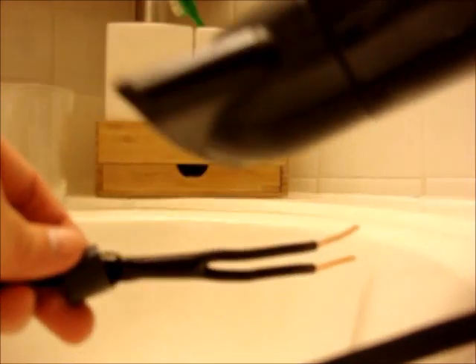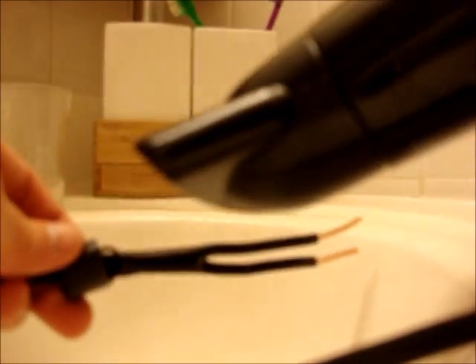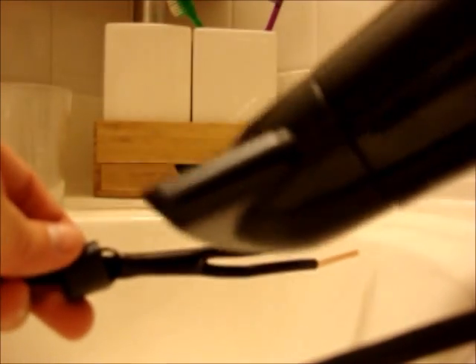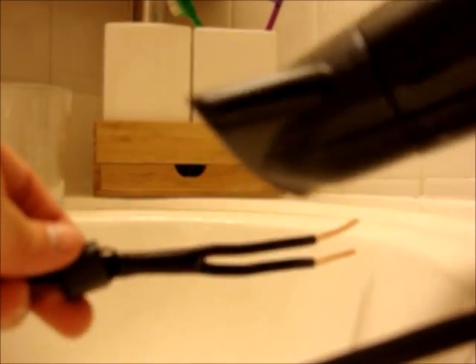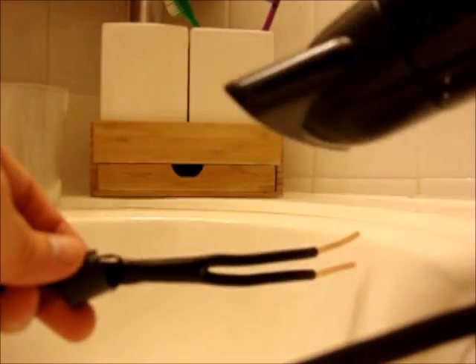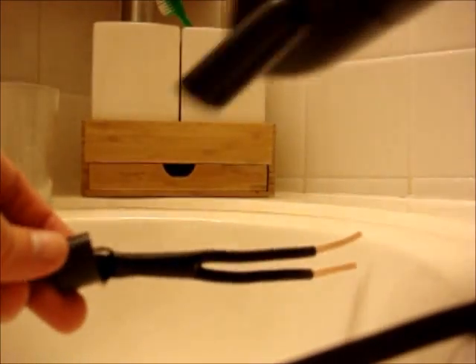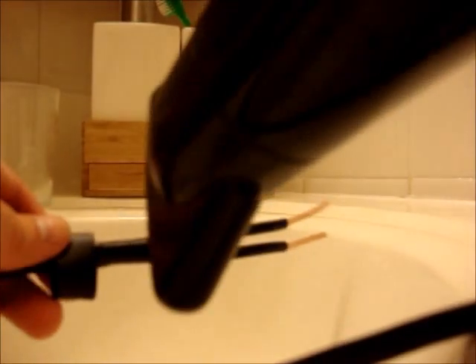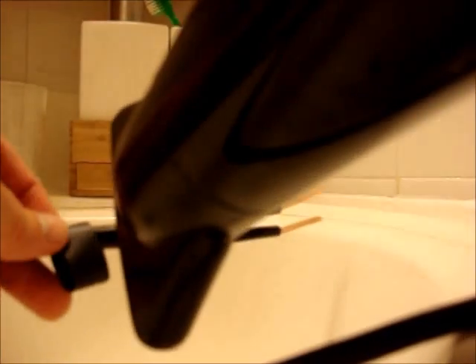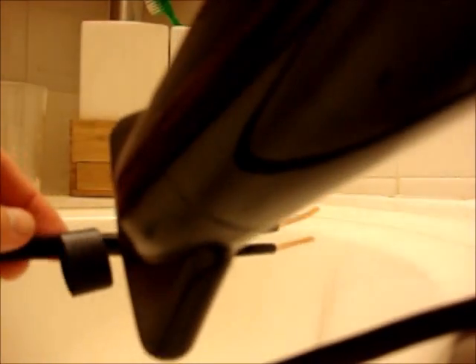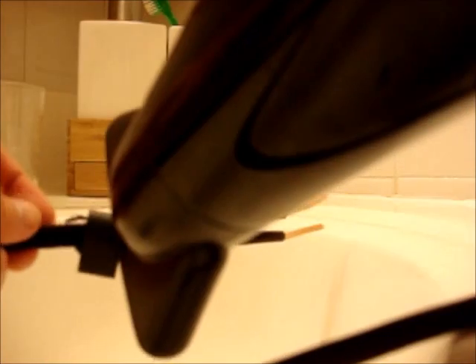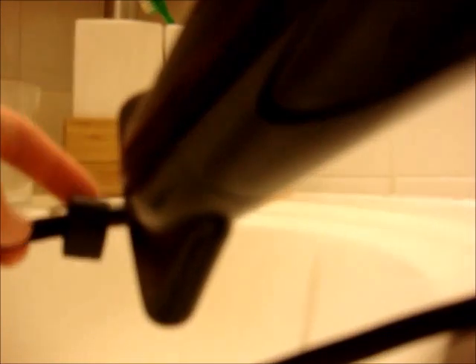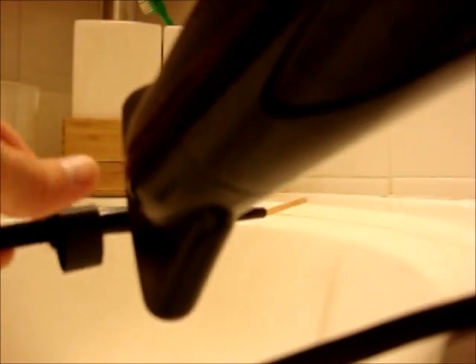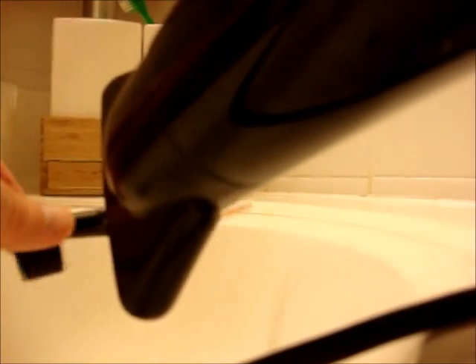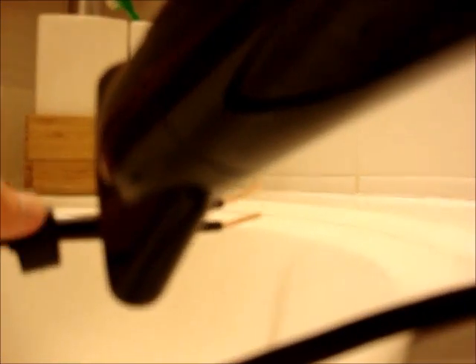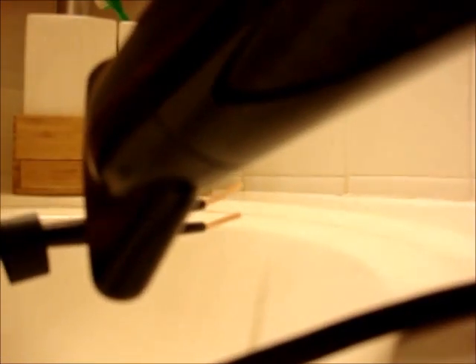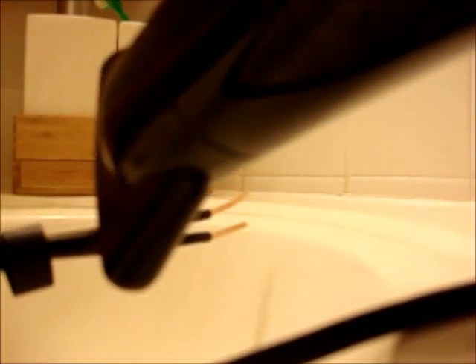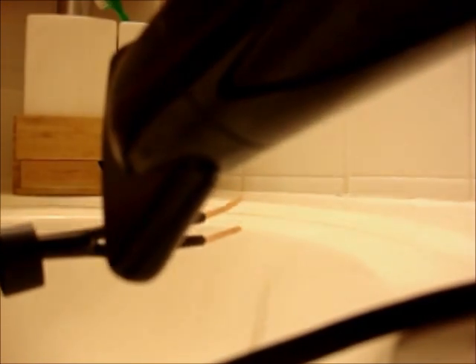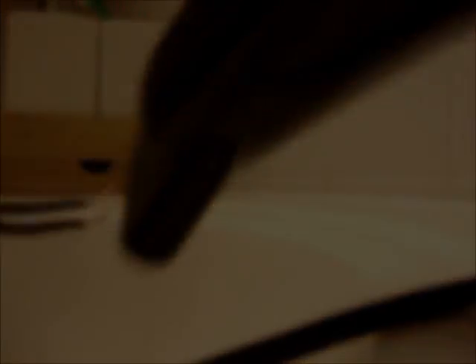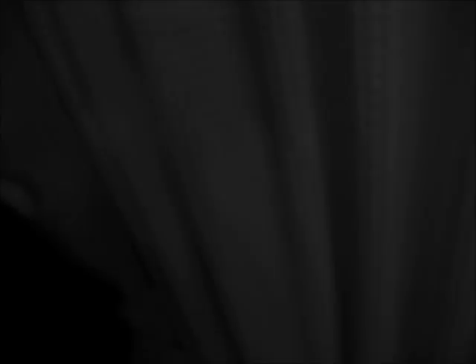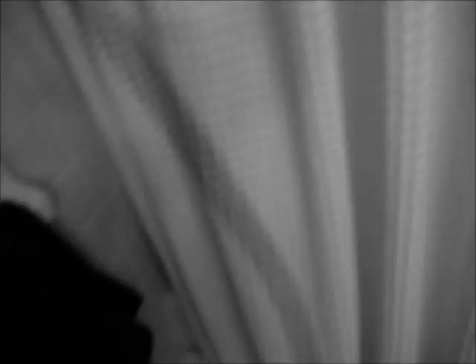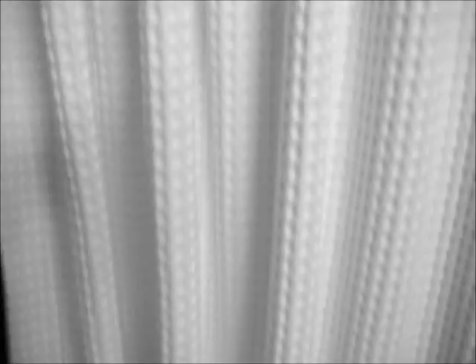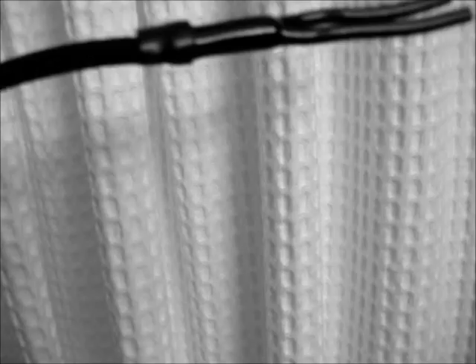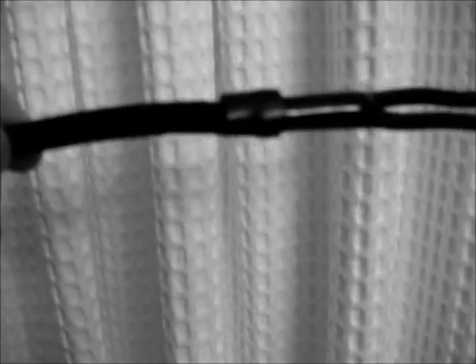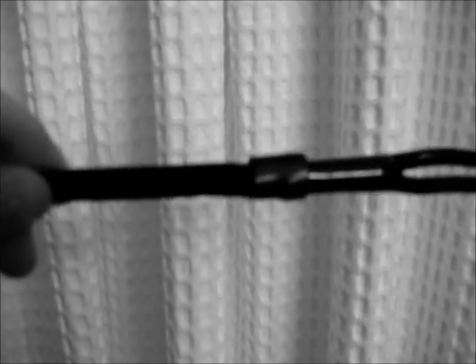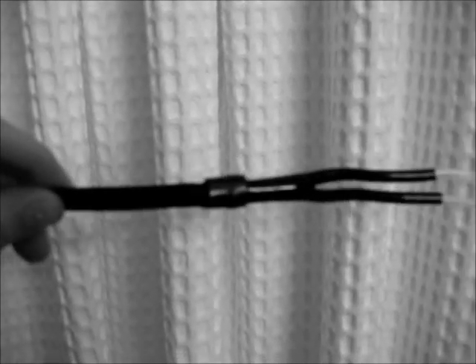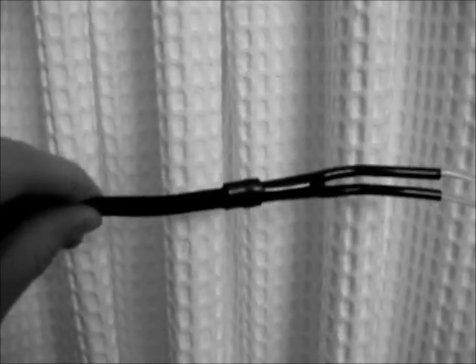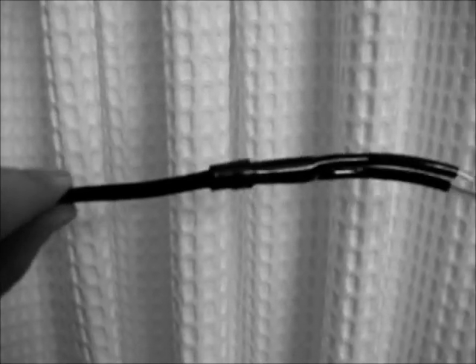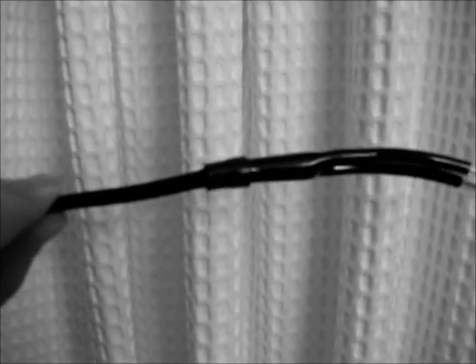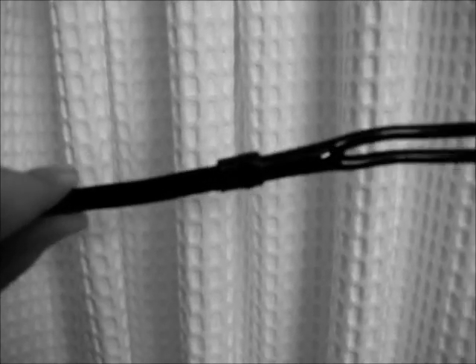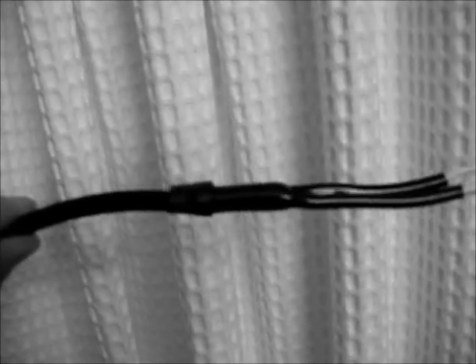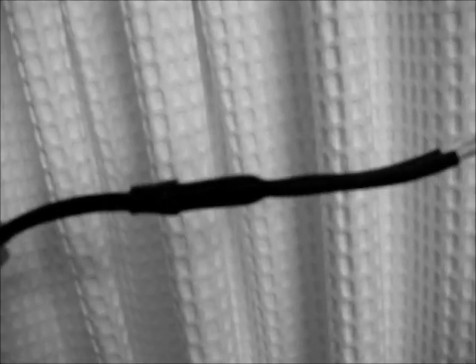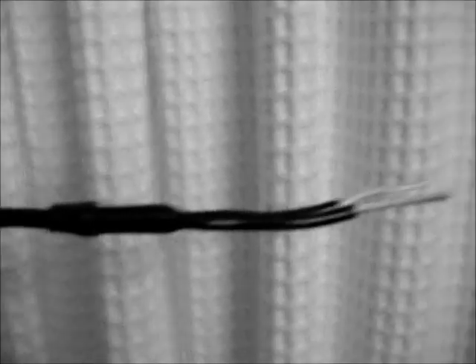You're just going to take a hairdryer and hit up the heat shrink until it shrinks down to the right size. Make sure you put the hairdryer on high and hot. Once the heat shrink is complete, you can see that it's solid and it holds a connection.